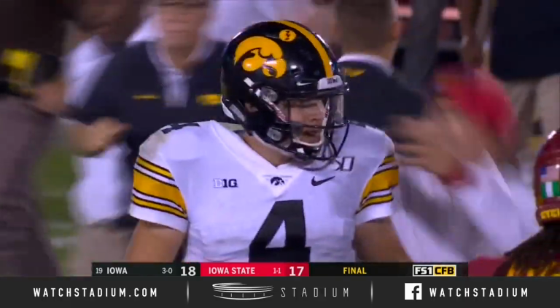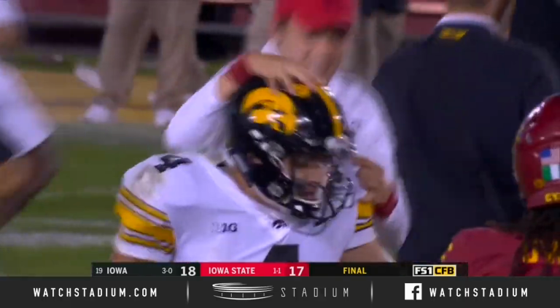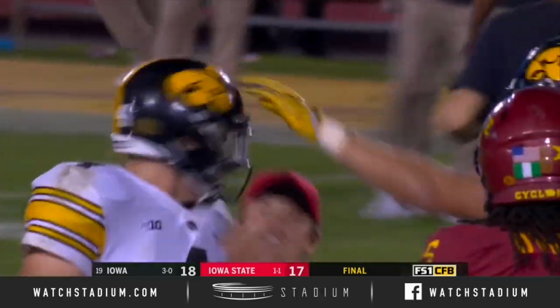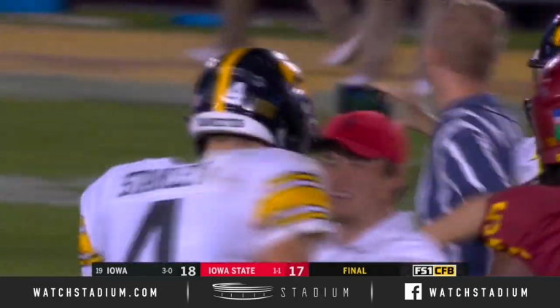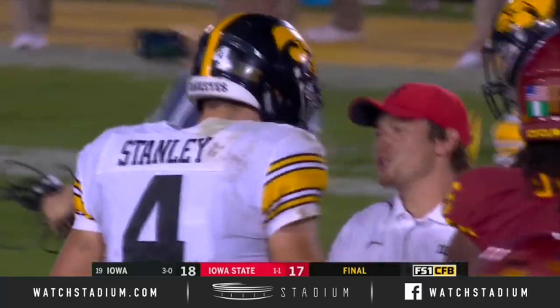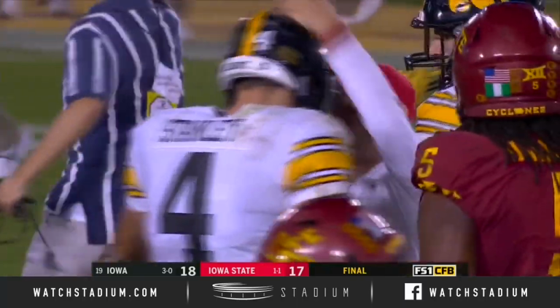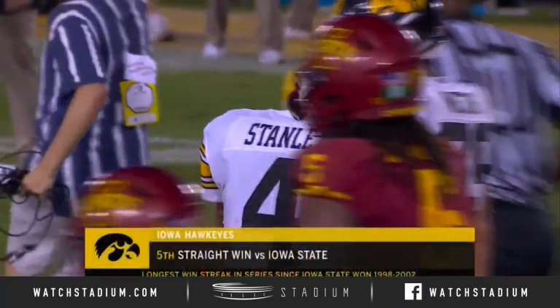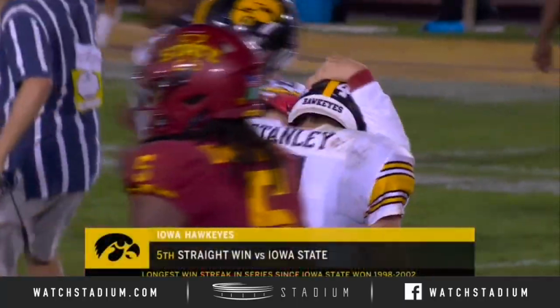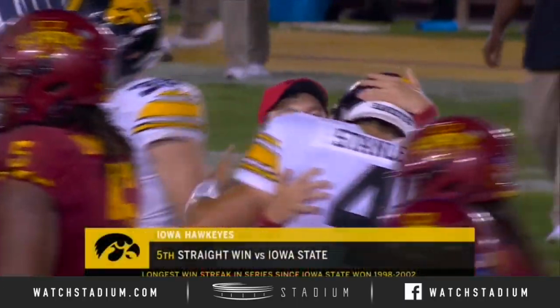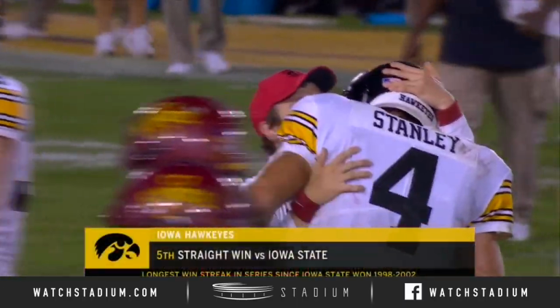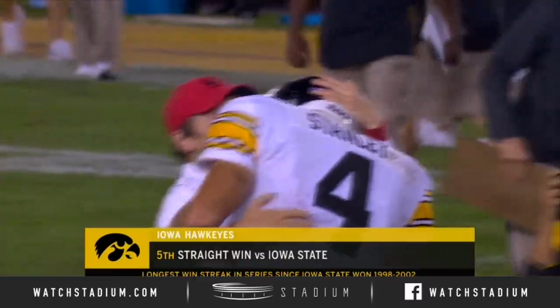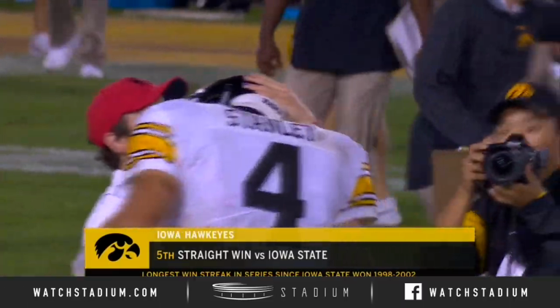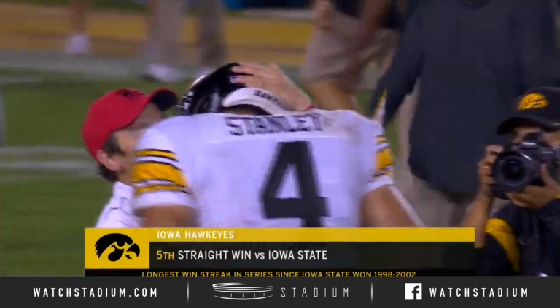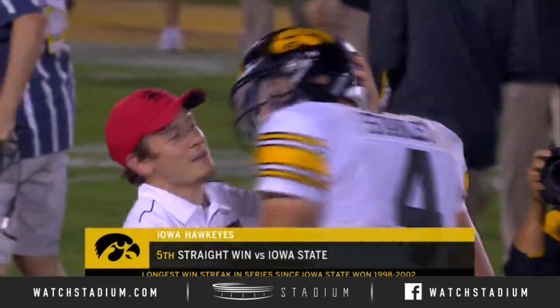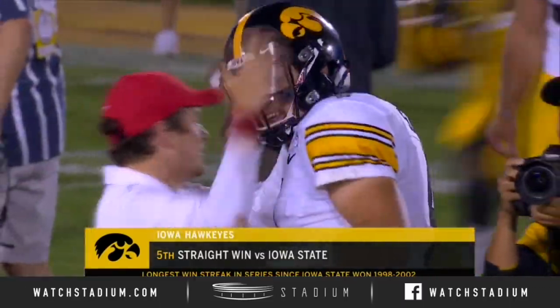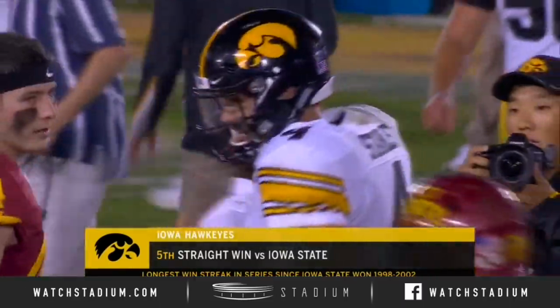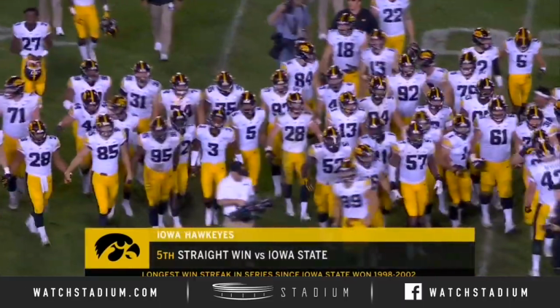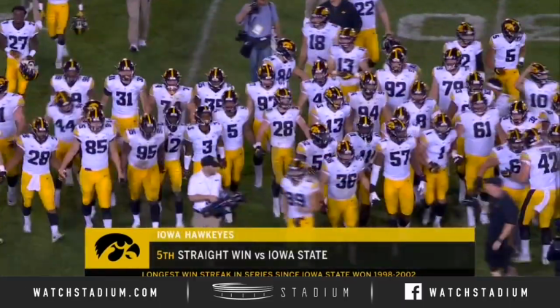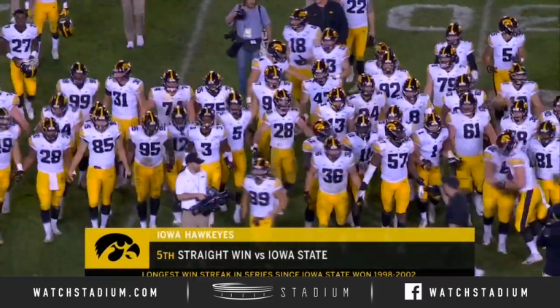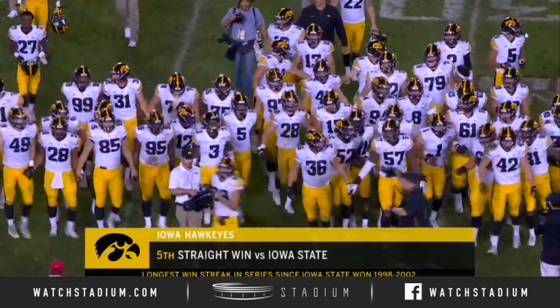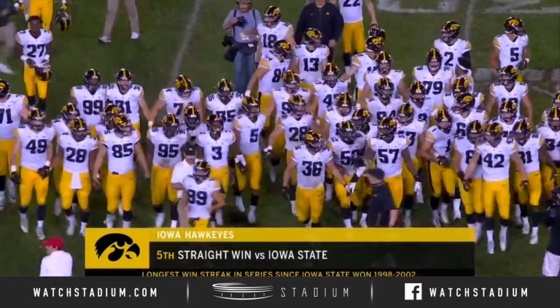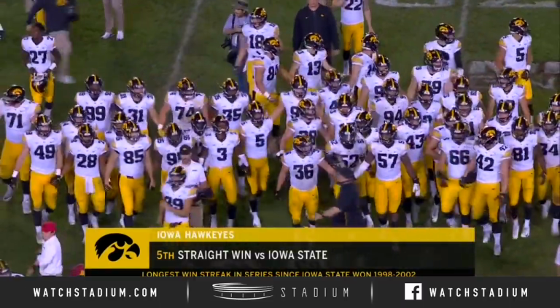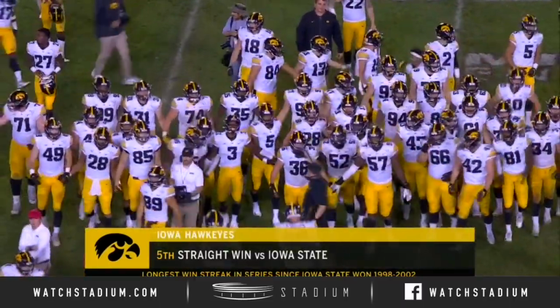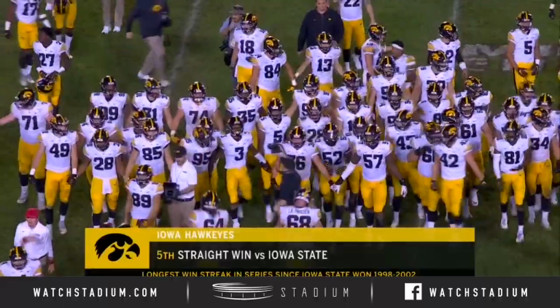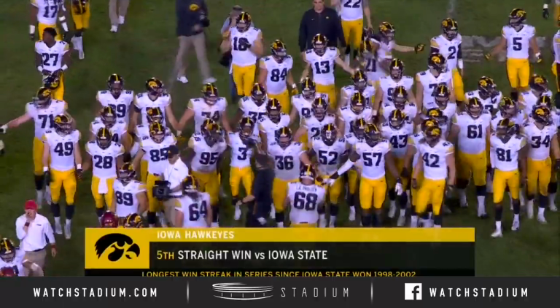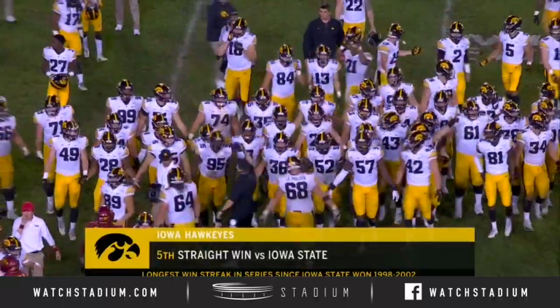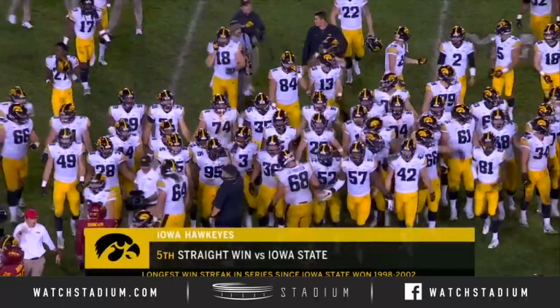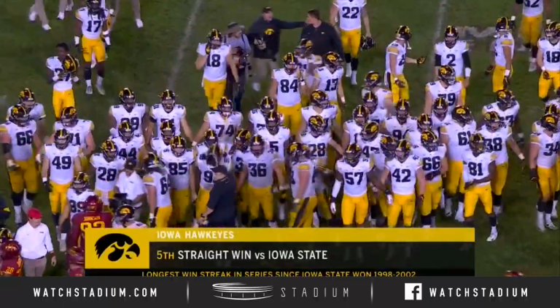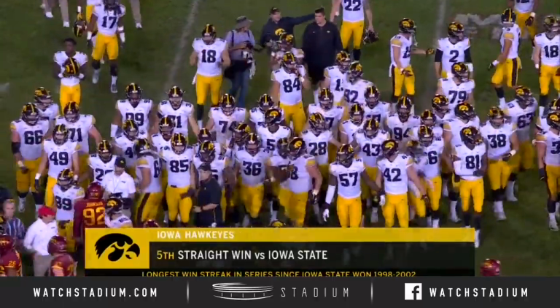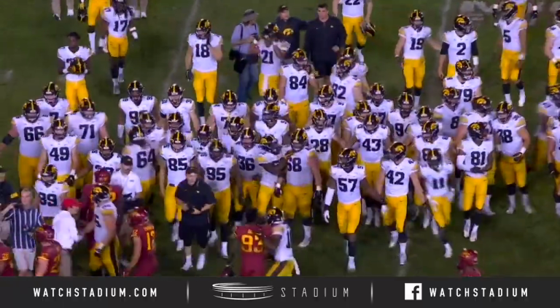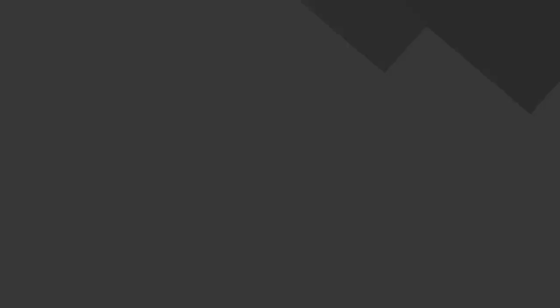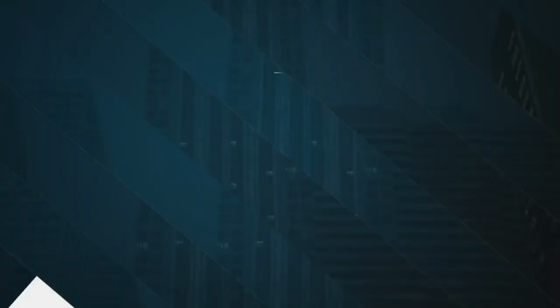A team like Iowa. But credit to Iowa State — they fought the whole way in this game. Didn't look rattled. They obviously had a number of delays, a number of distractions. They fought hard. And they're out.